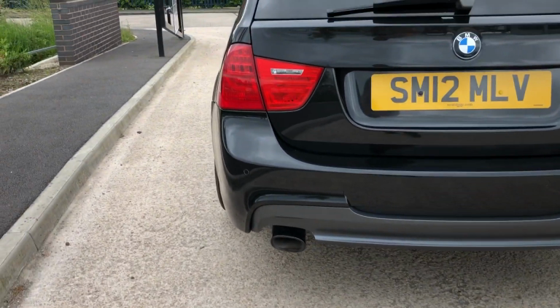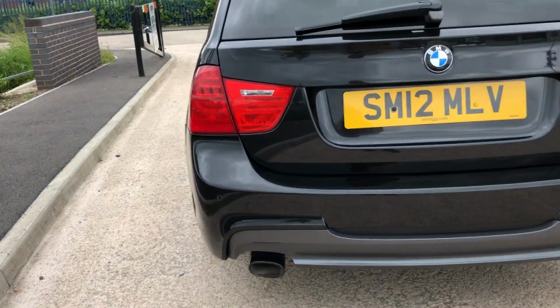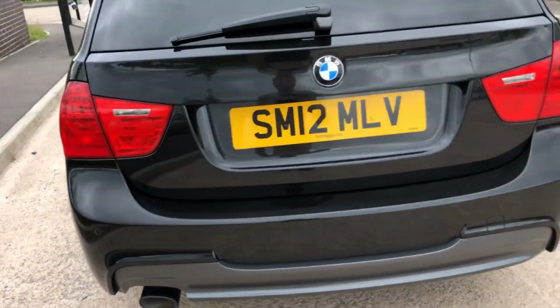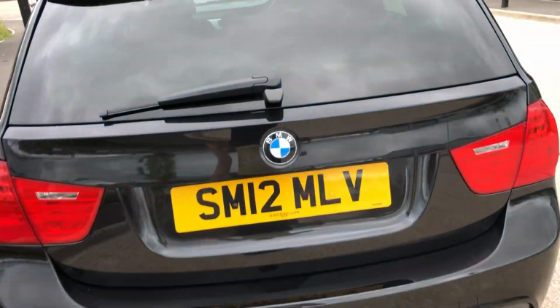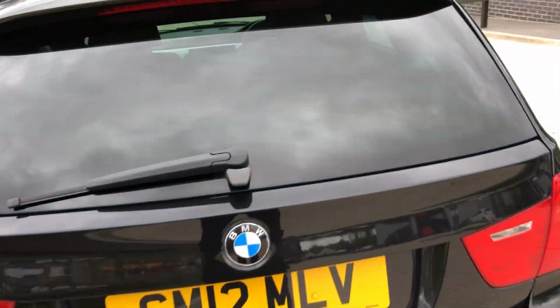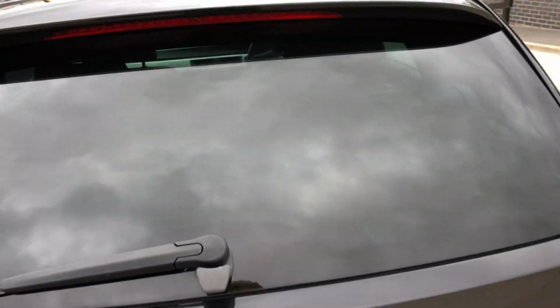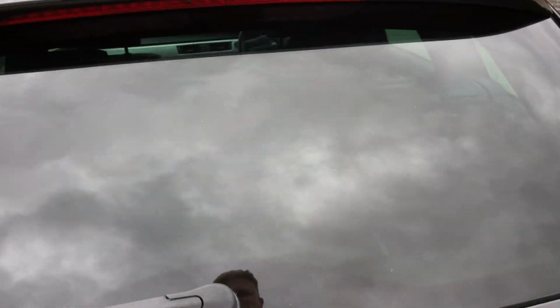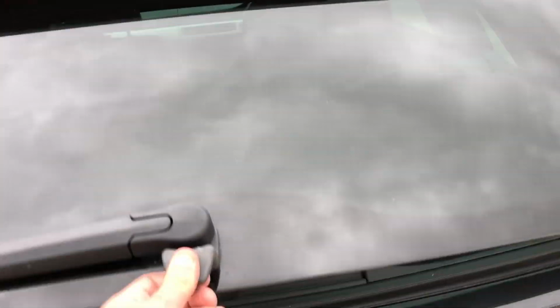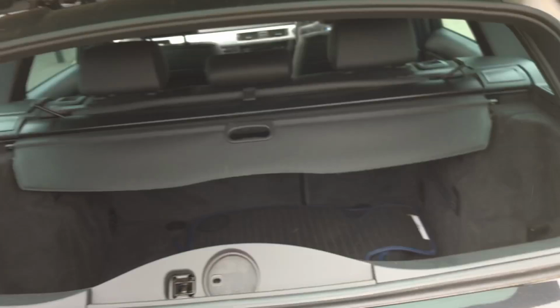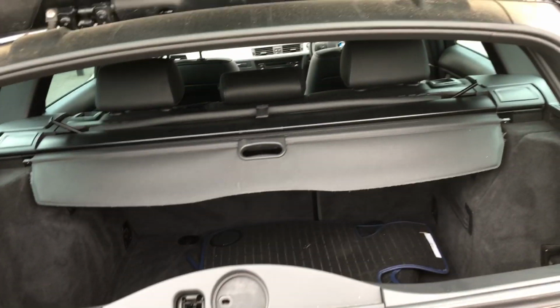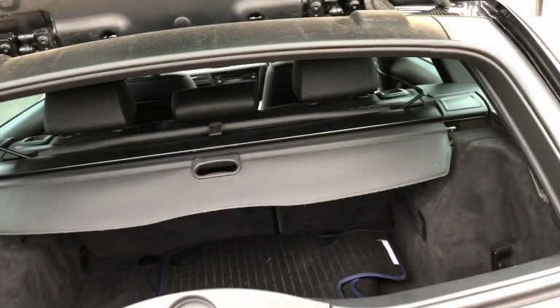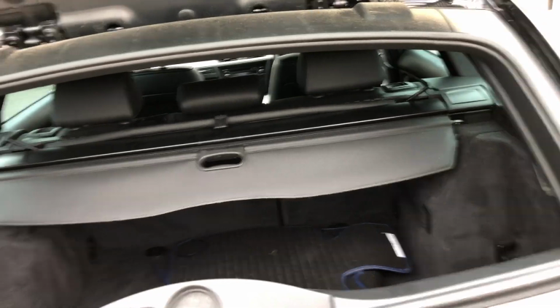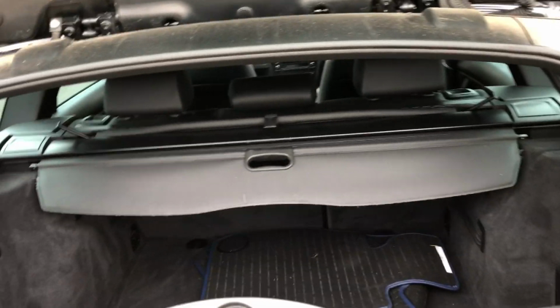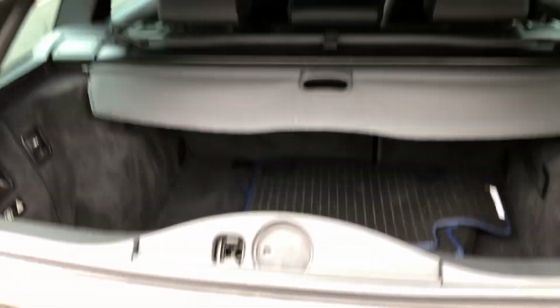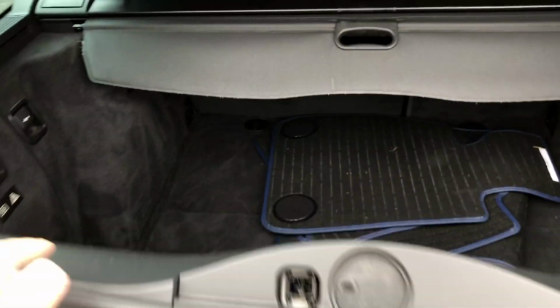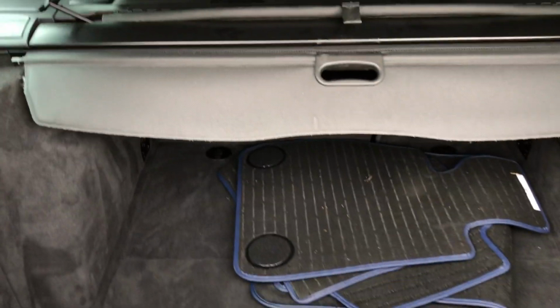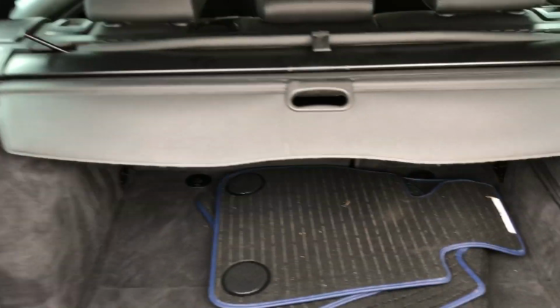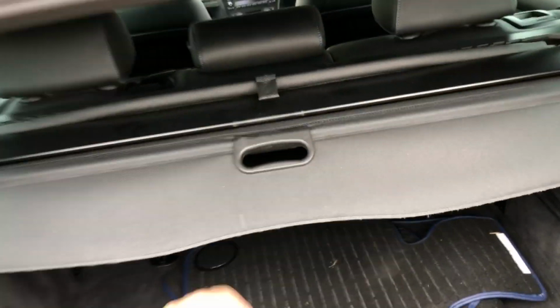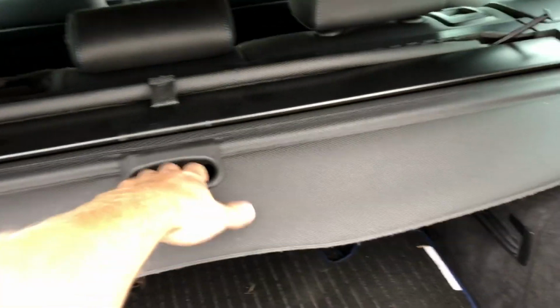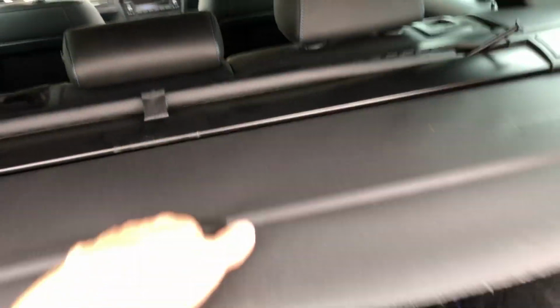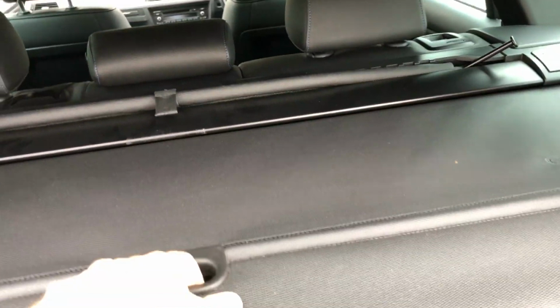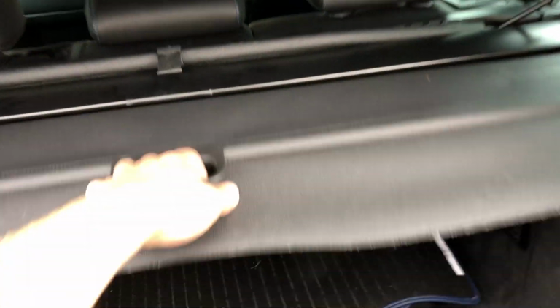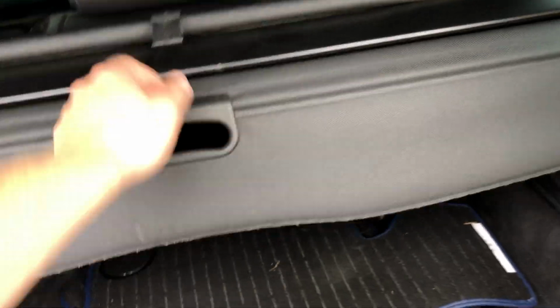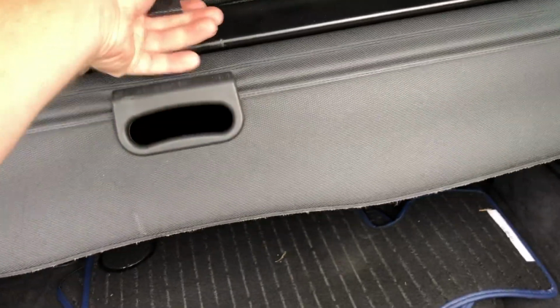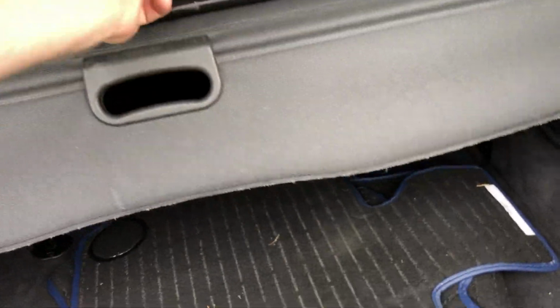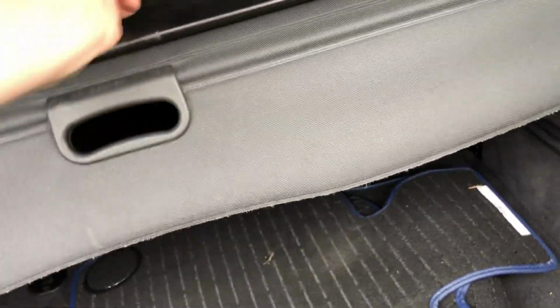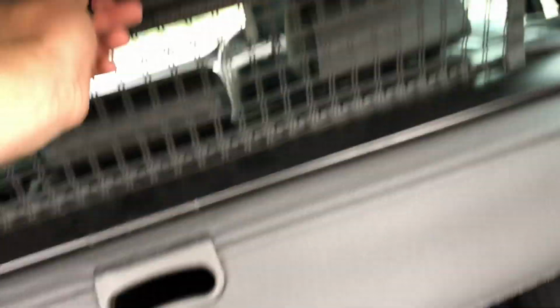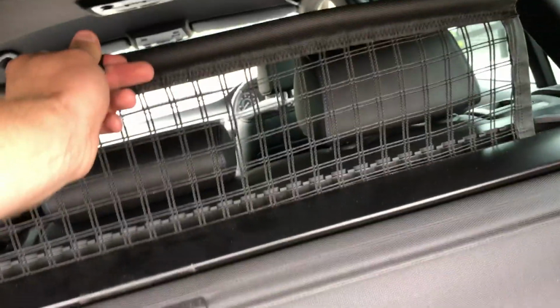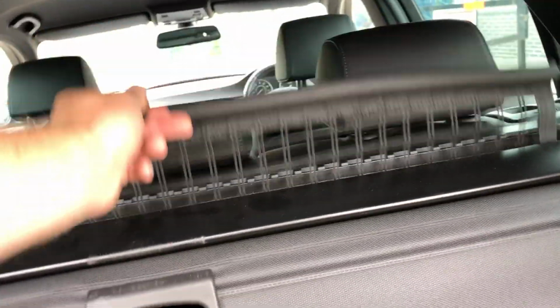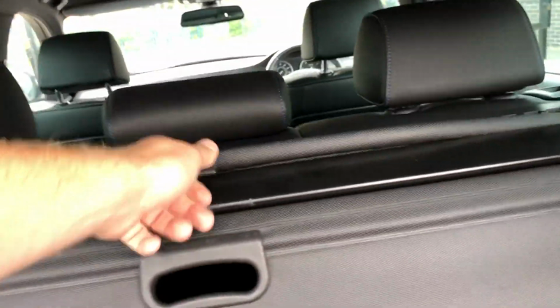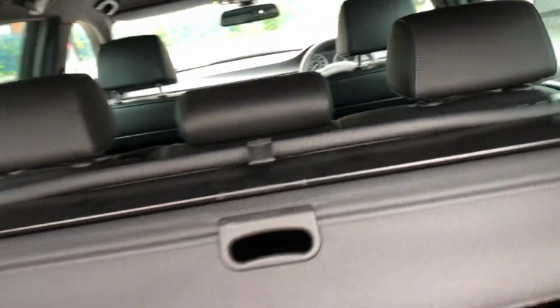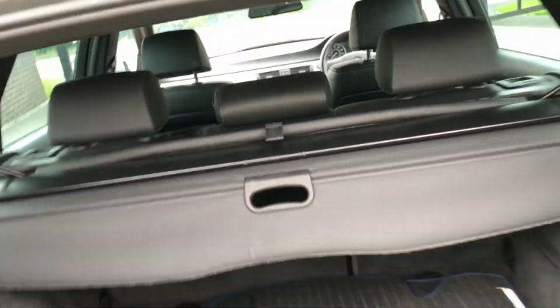Around the back of the vehicle it does come with parking sensors and LED rear lights. It does also come with a split tailgate so you can have easy access for your shopping, and it does also come with a luggage compartment protector, and also comes with netting if you do maybe have dogs, for example.